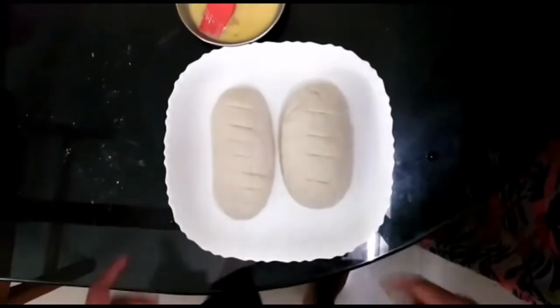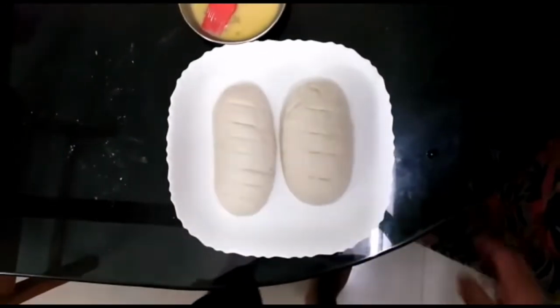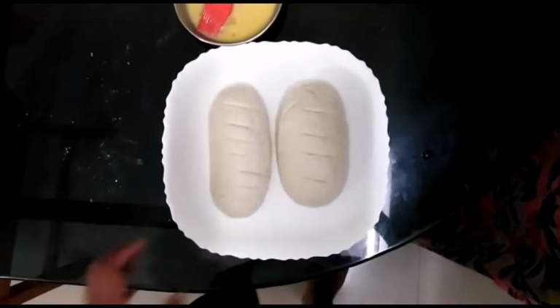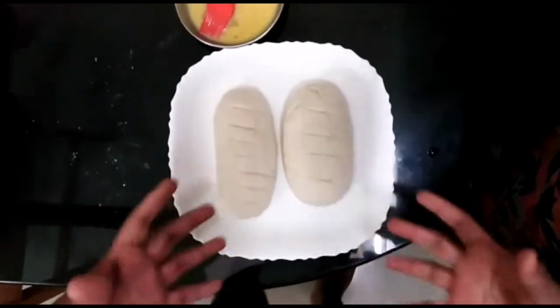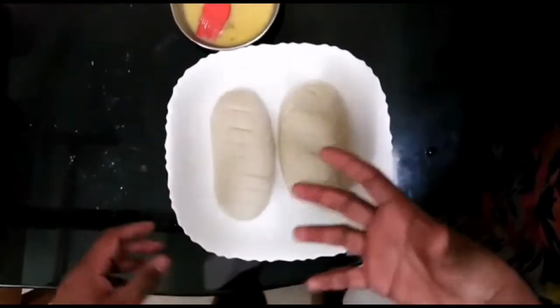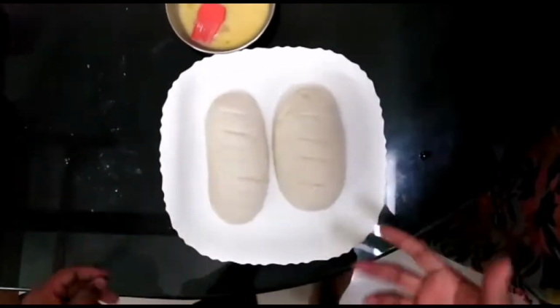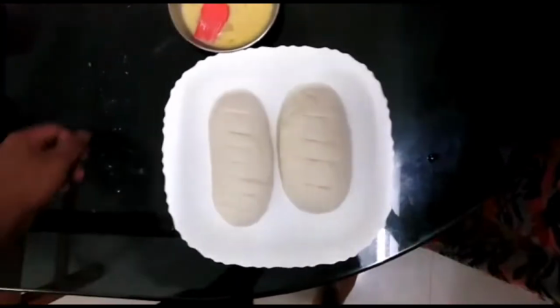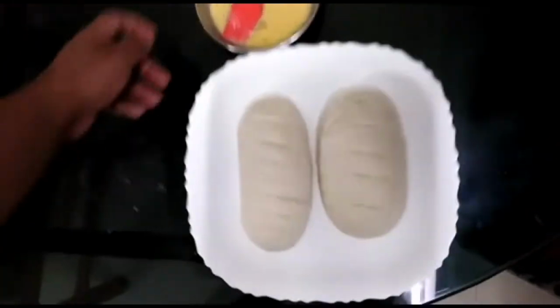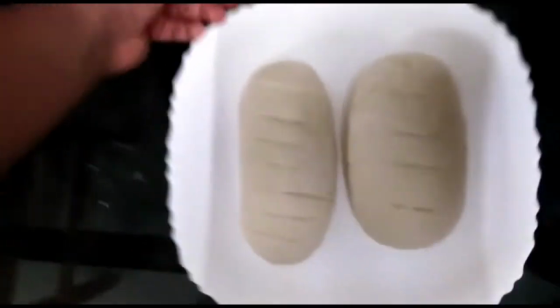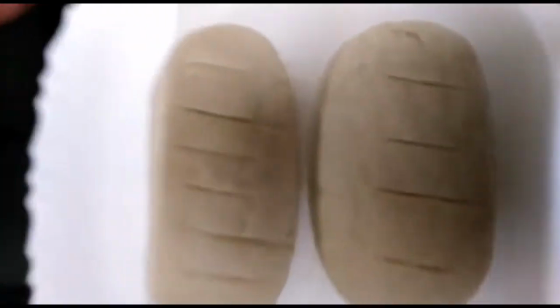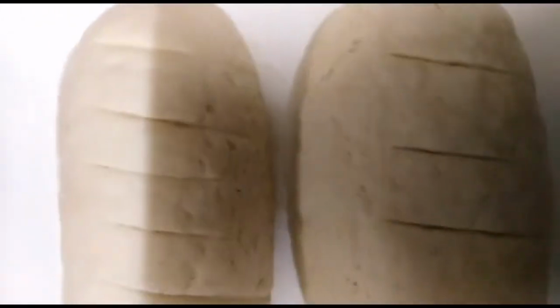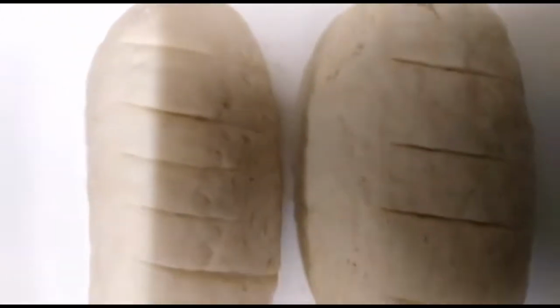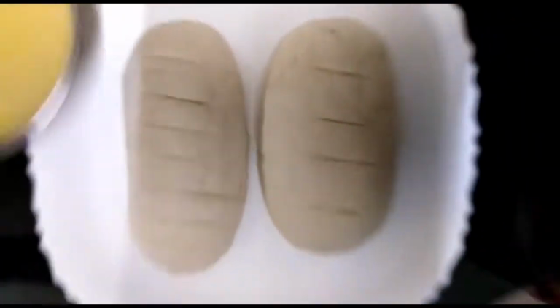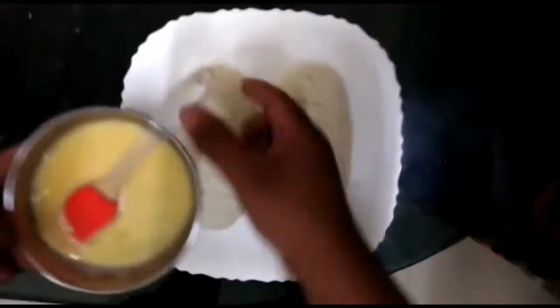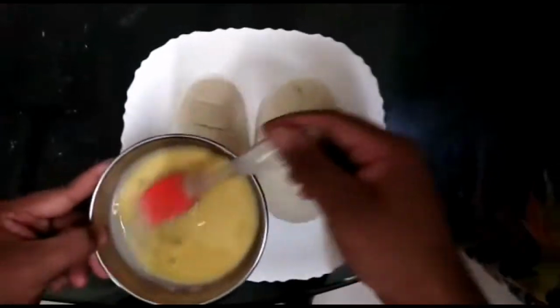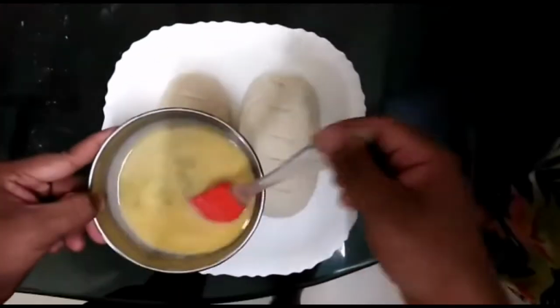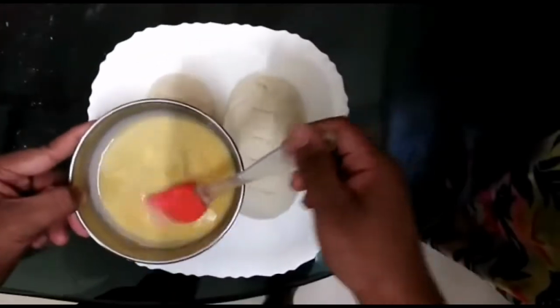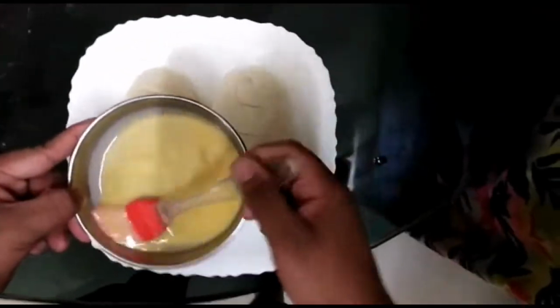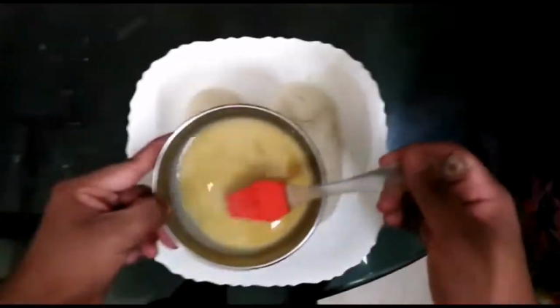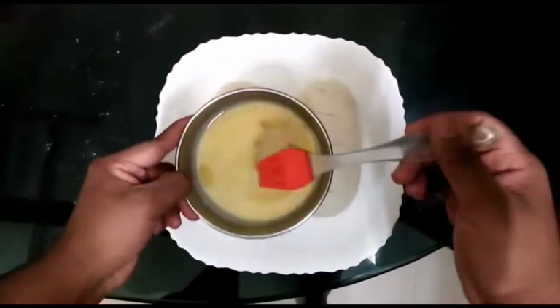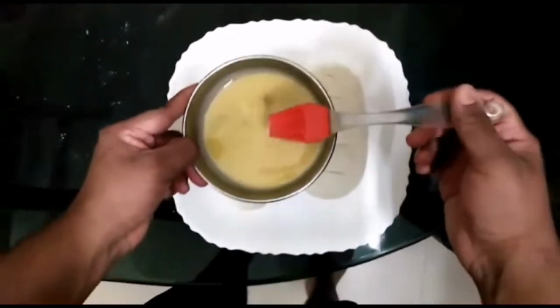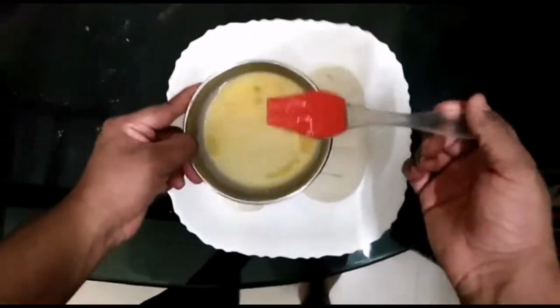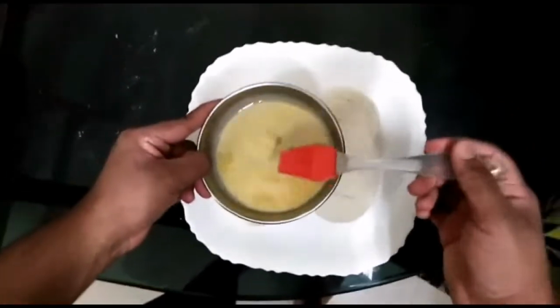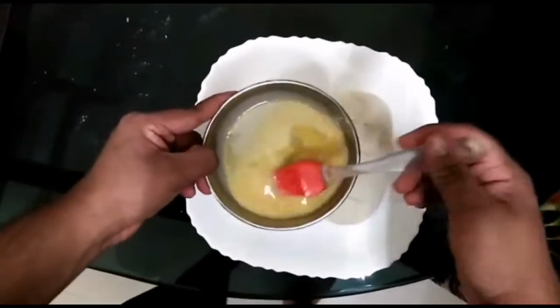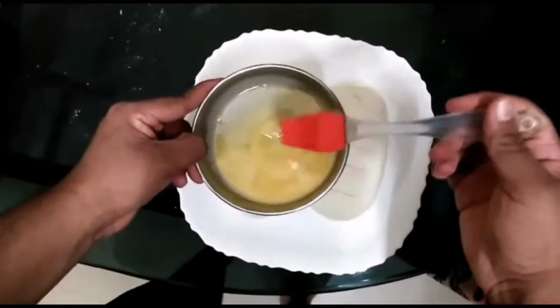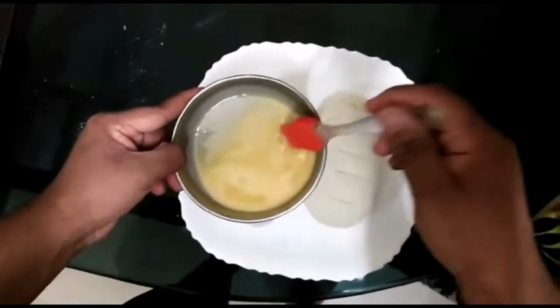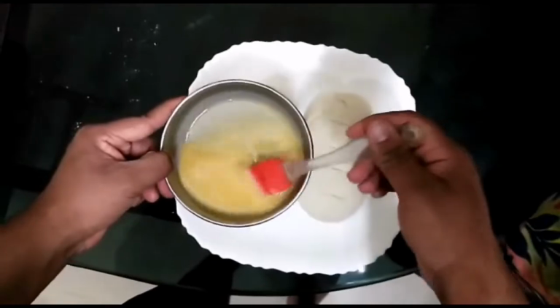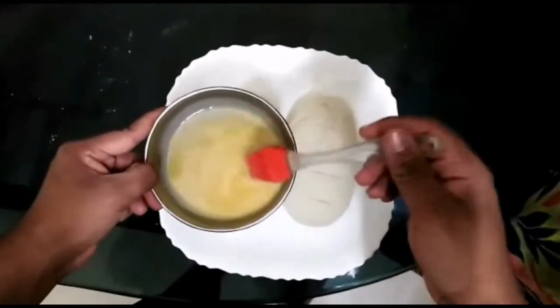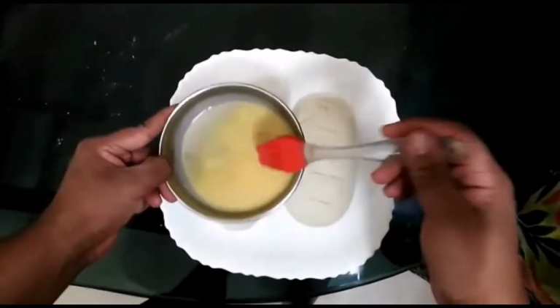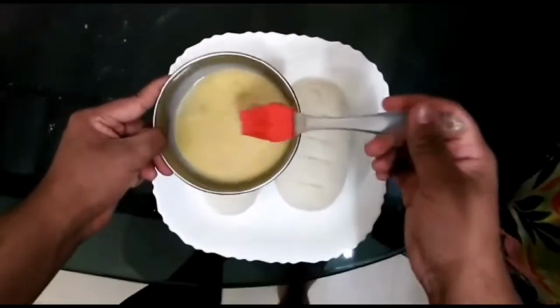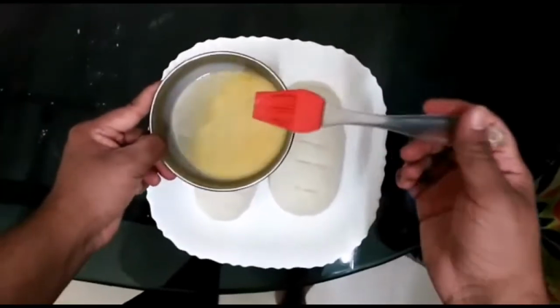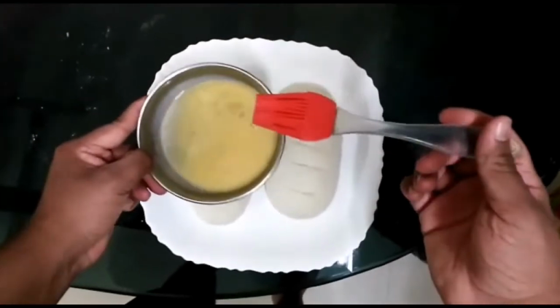The bread is ready. Now we will add the egg wash. I am using a silicone brush — apply it gently with a light touch.